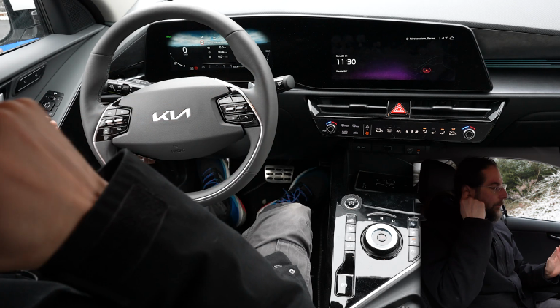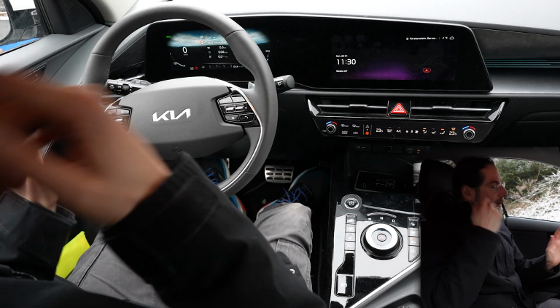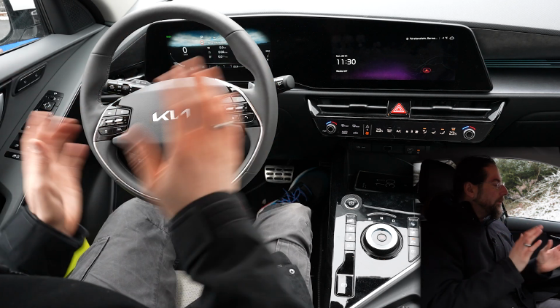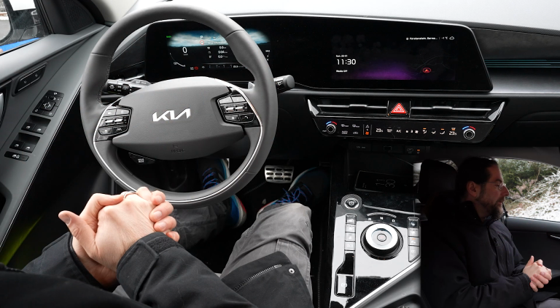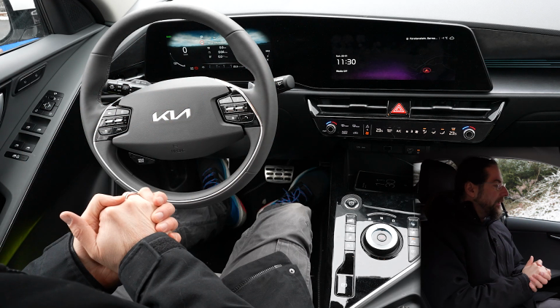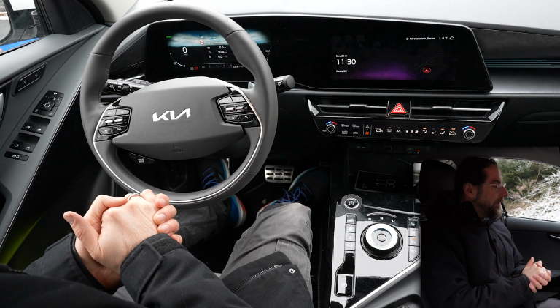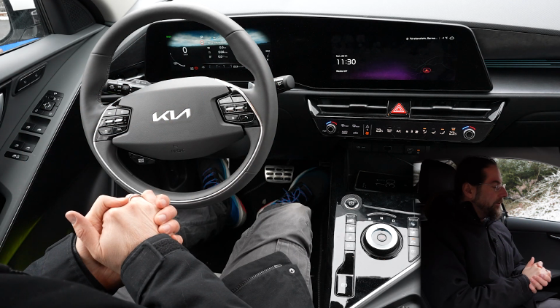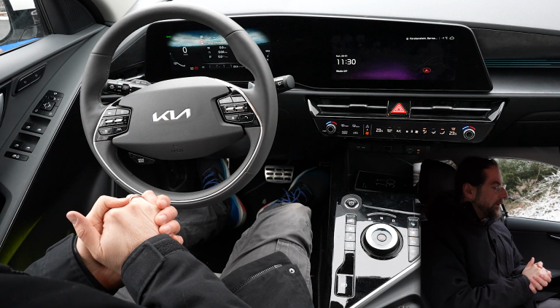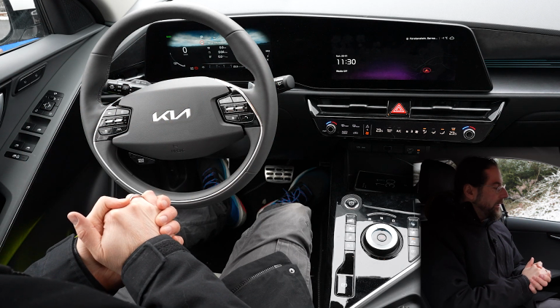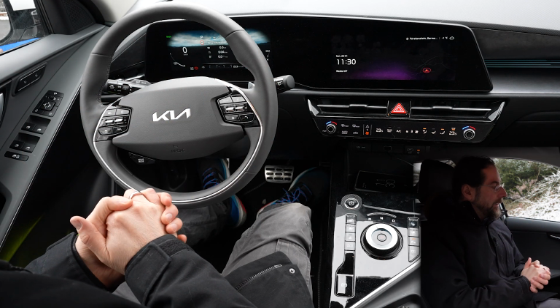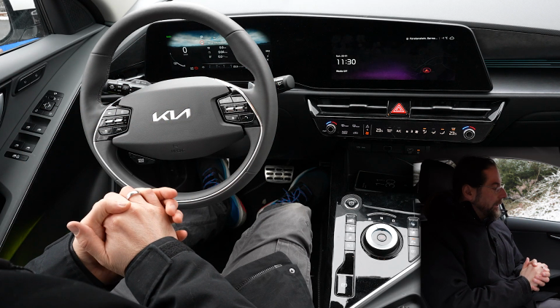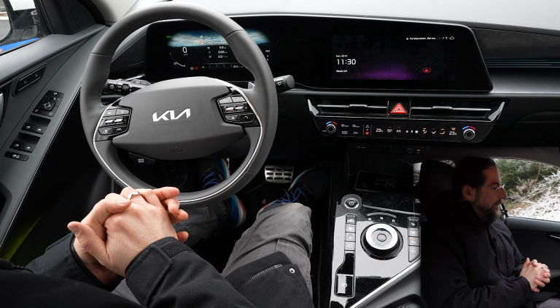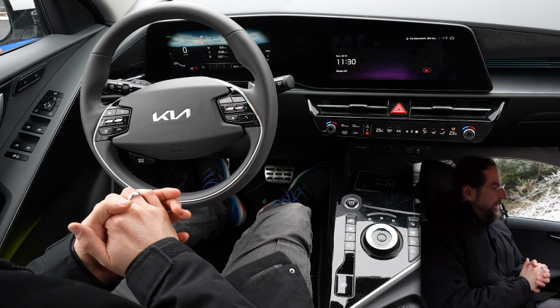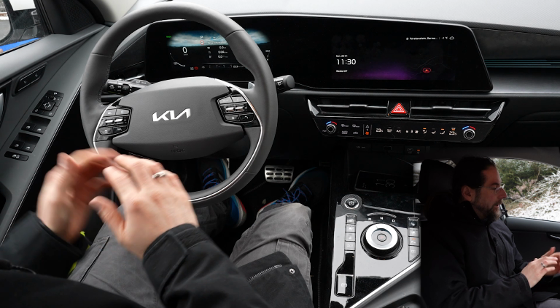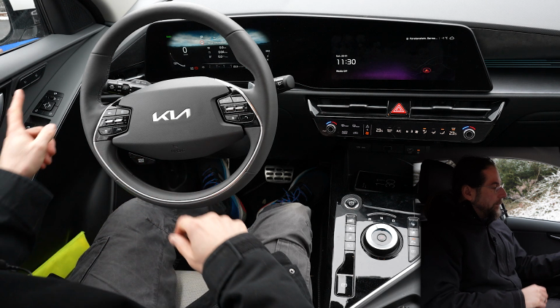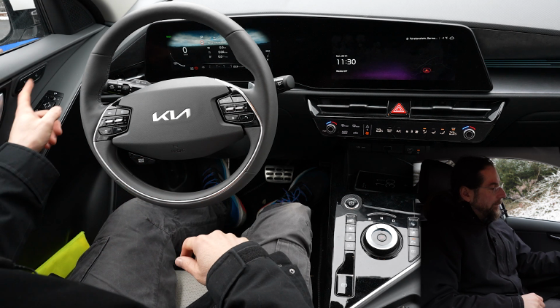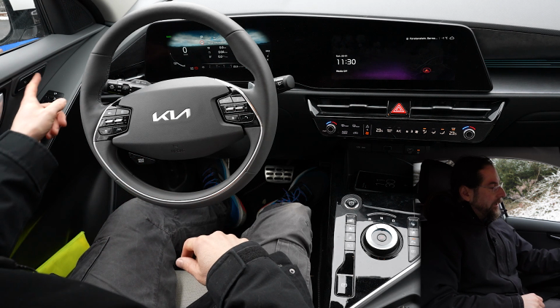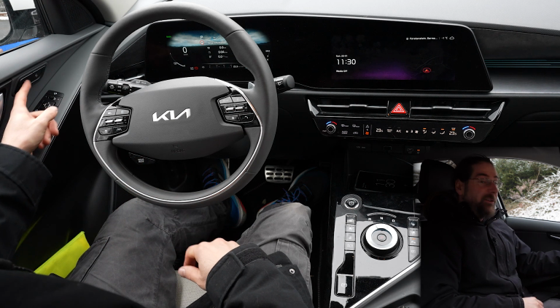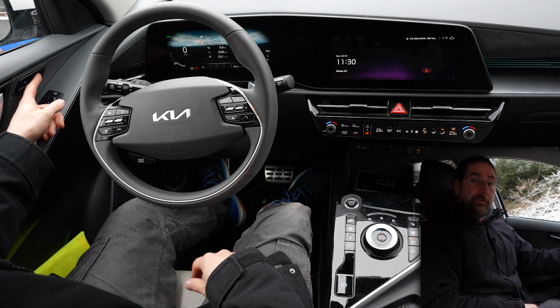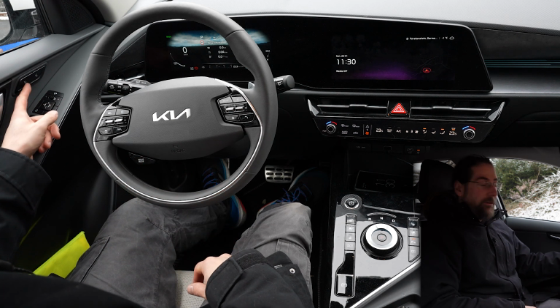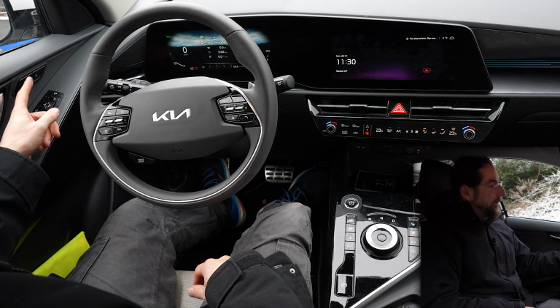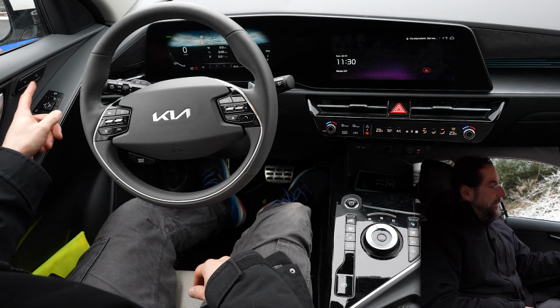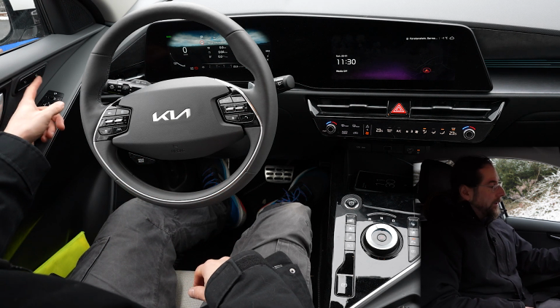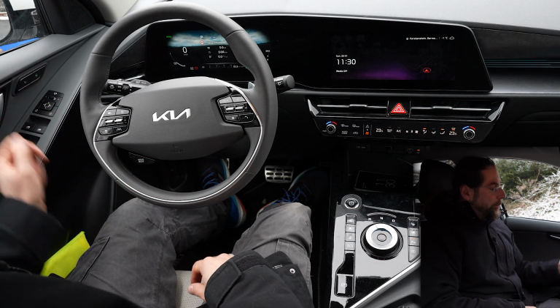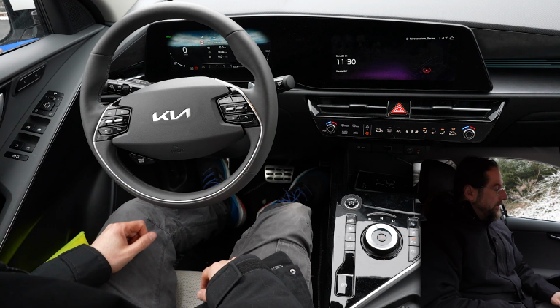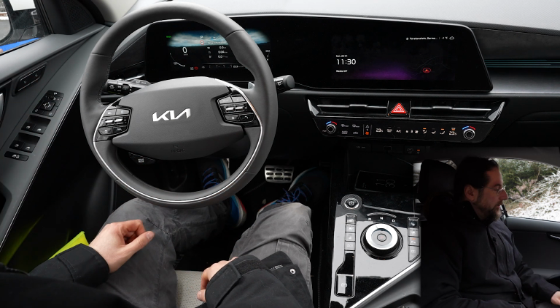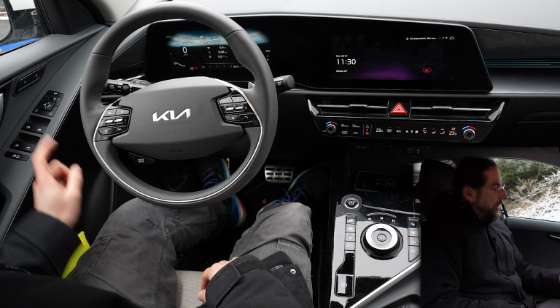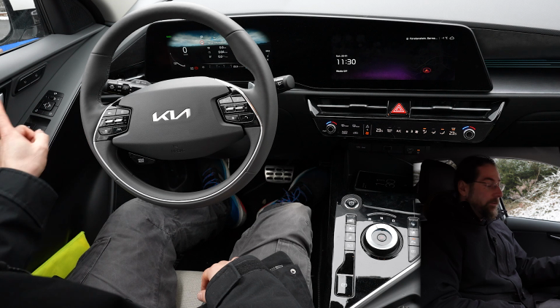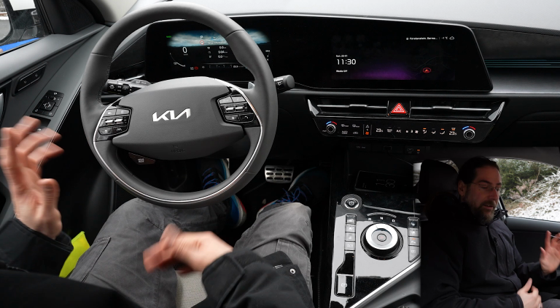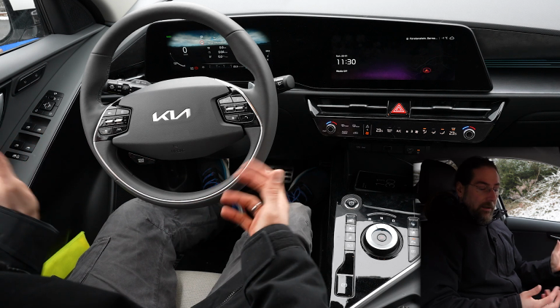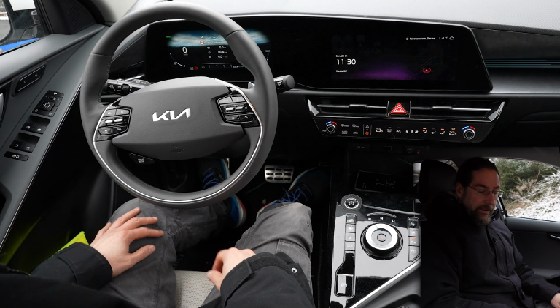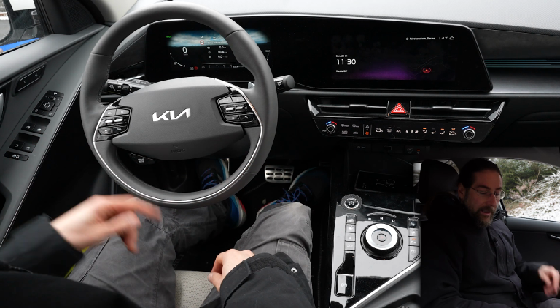We'll go through the buttons — everything. You can see memory seats, but just for the driver, two positions. You just press it long and it's done.